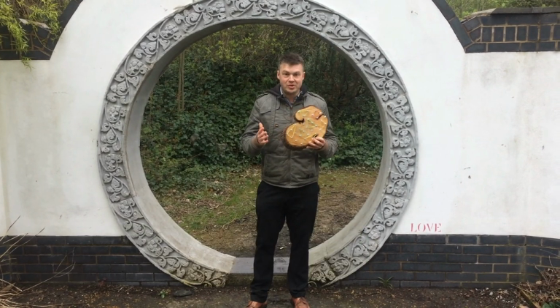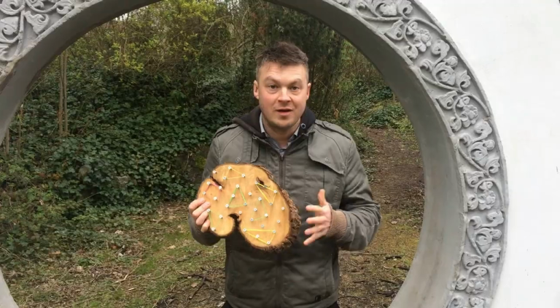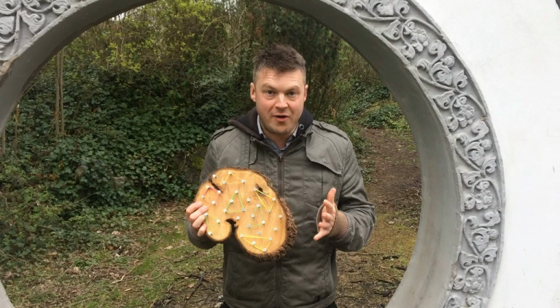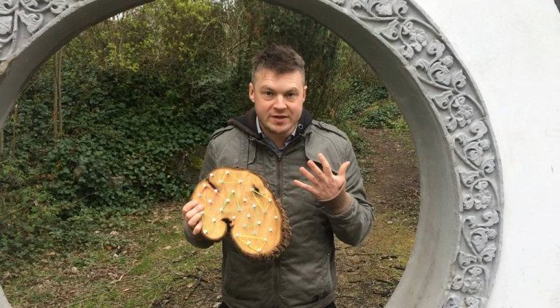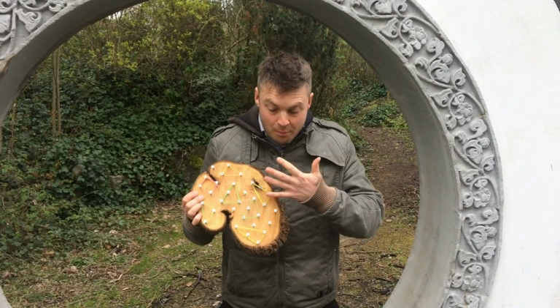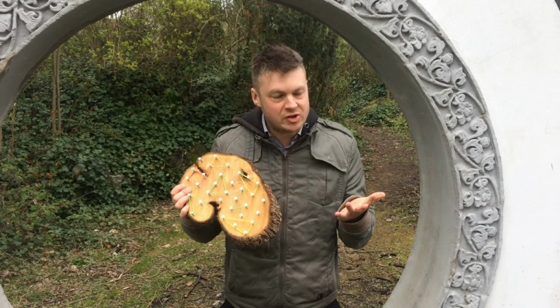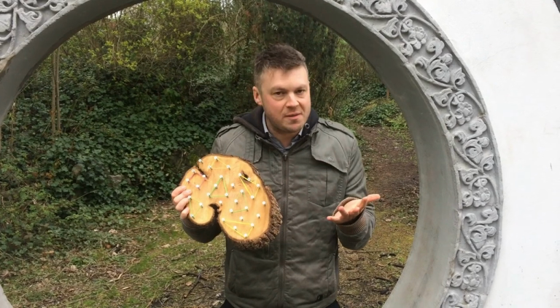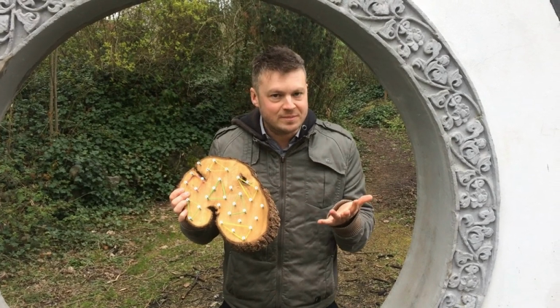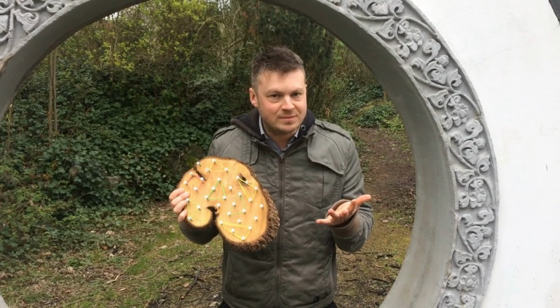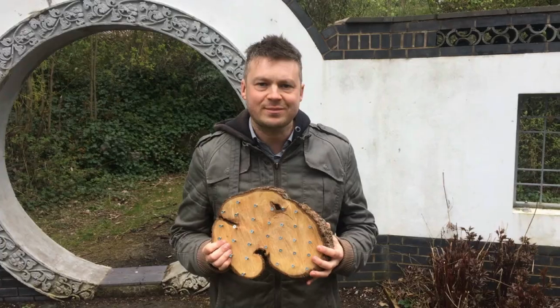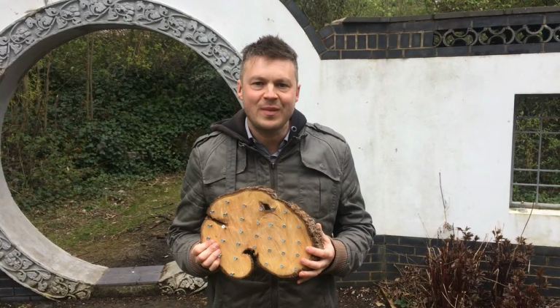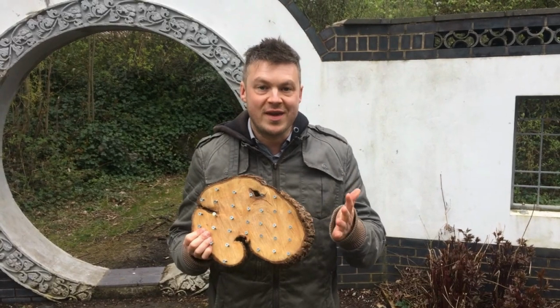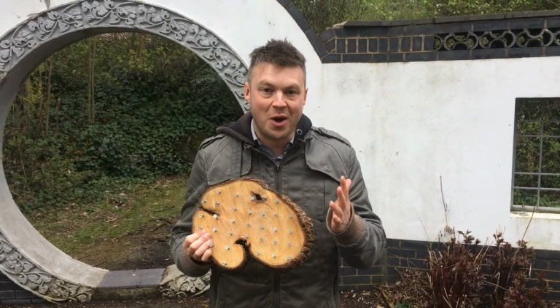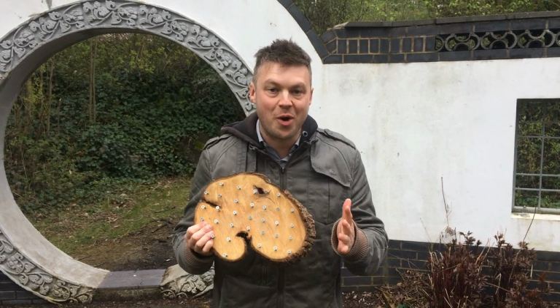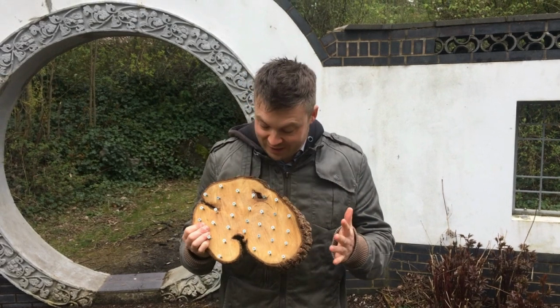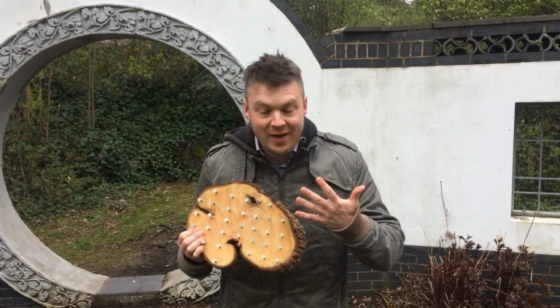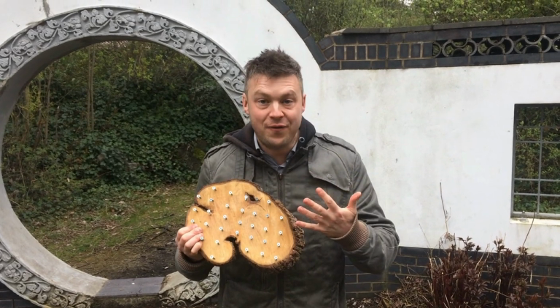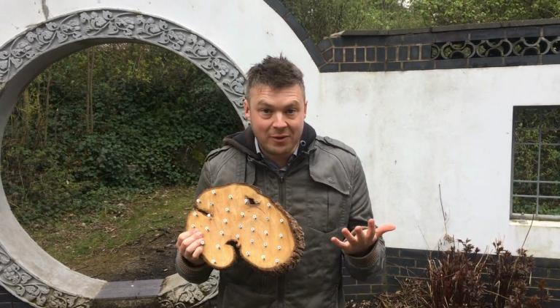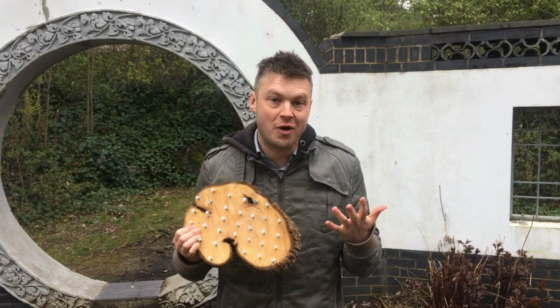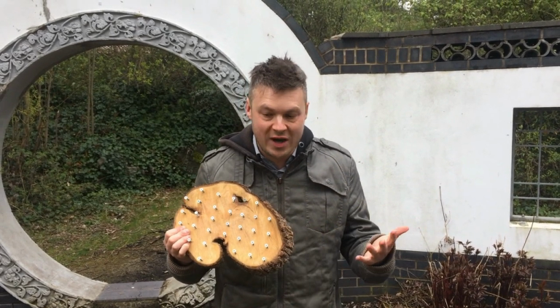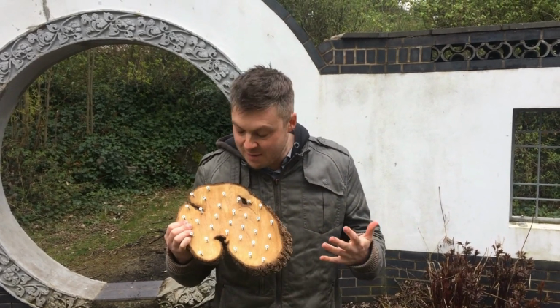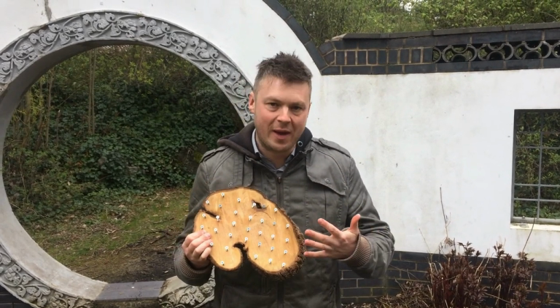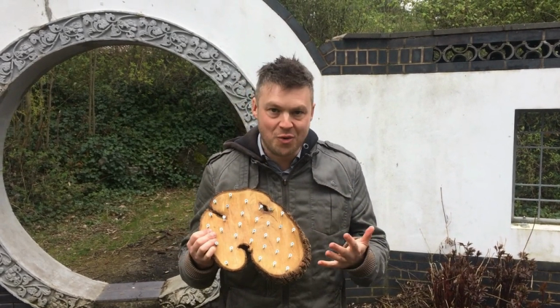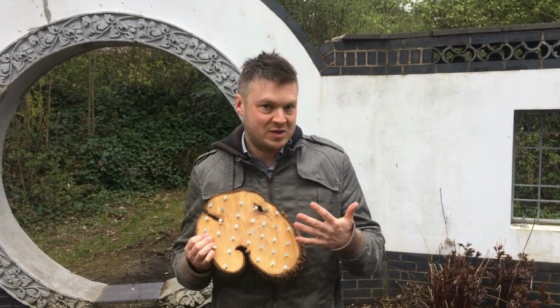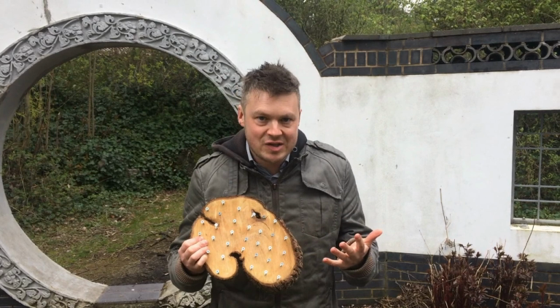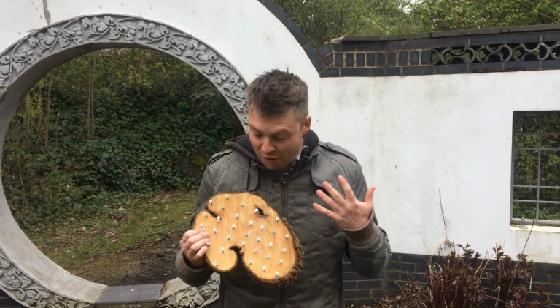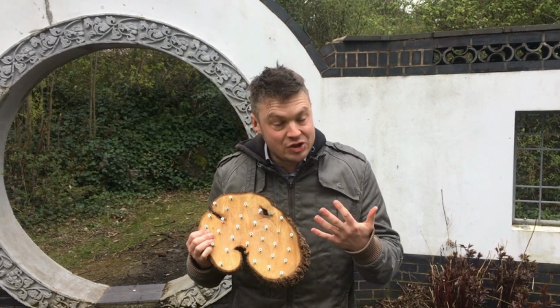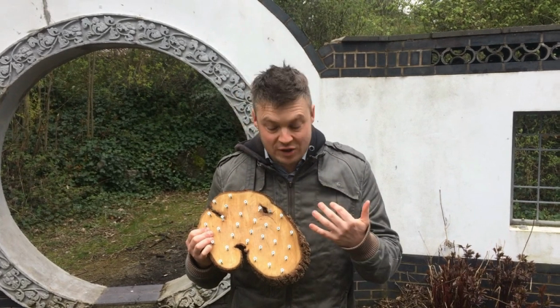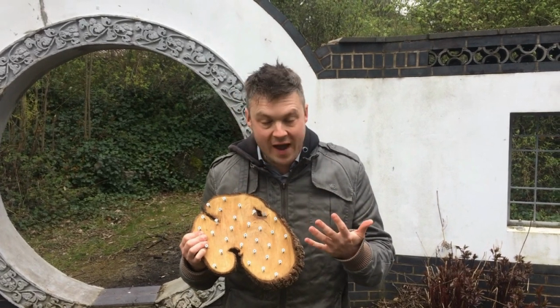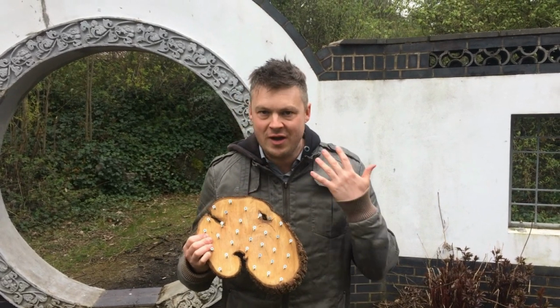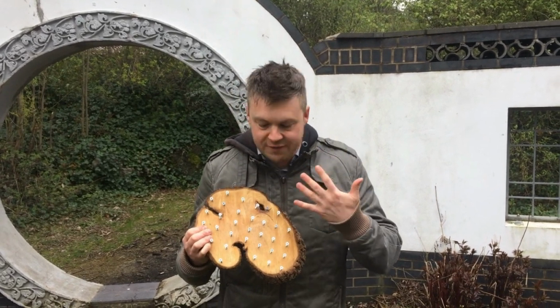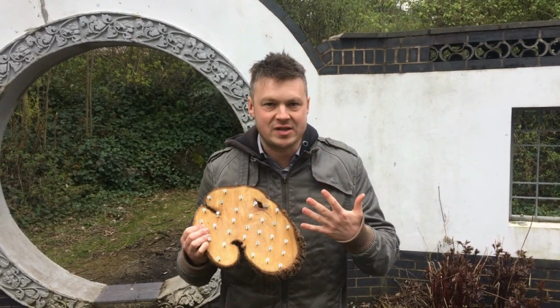GeoBoards — they've been around for a long time. What do you actually do with them? This is what a GeoBoard looks like. If you're a parent with children aged between about two to six, or if you're a teacher of children that age, these are fantastic.